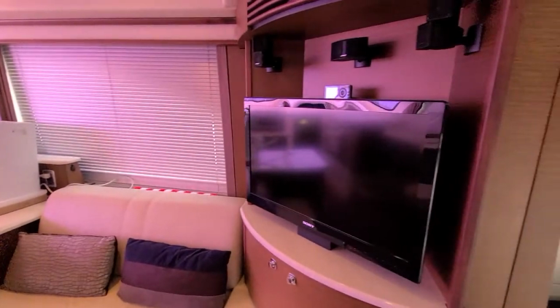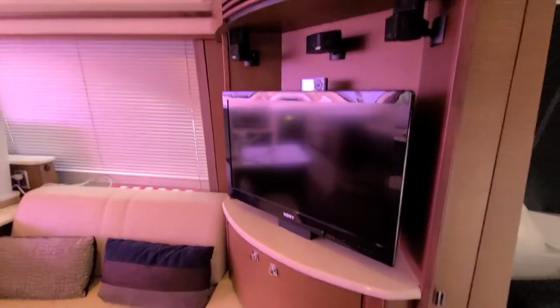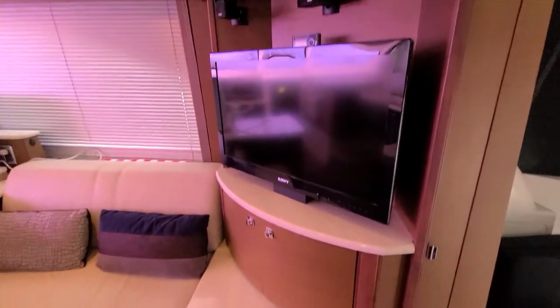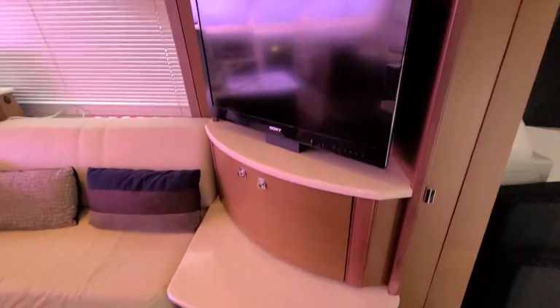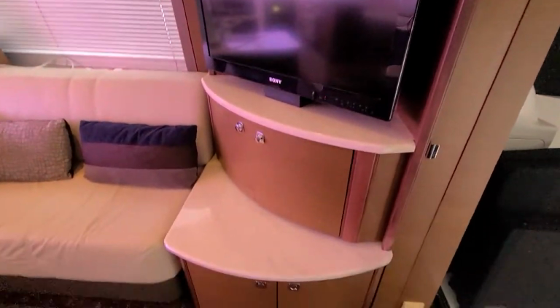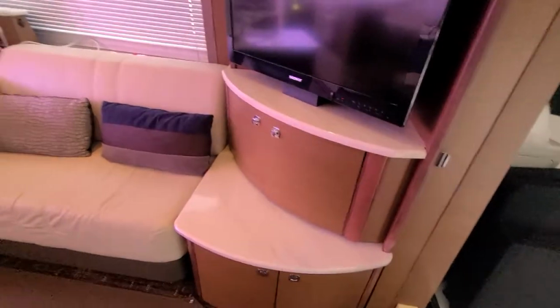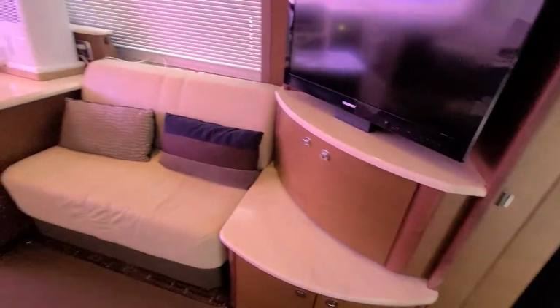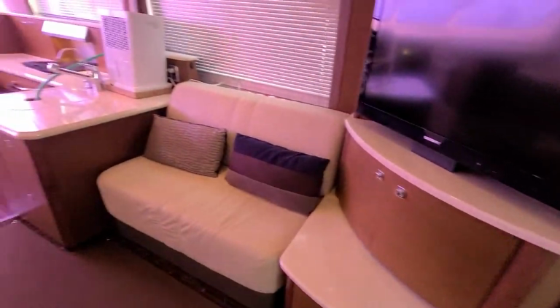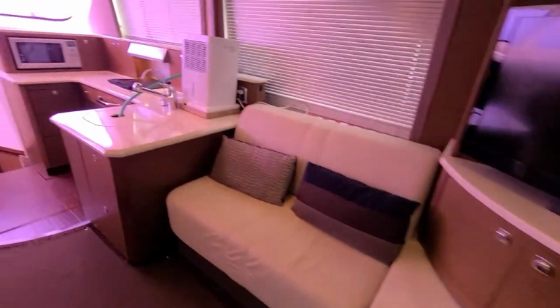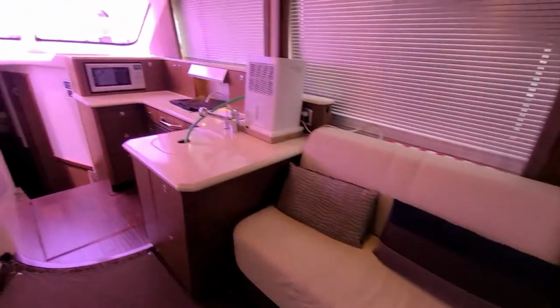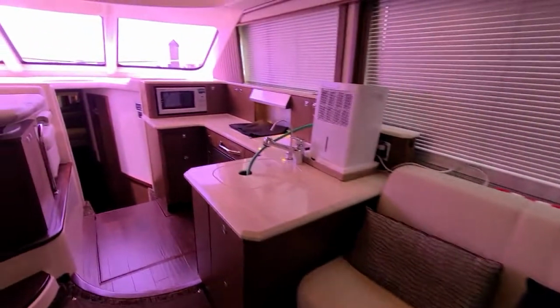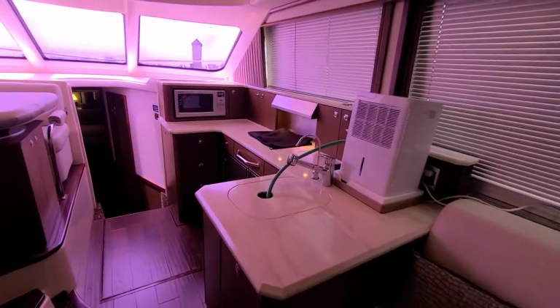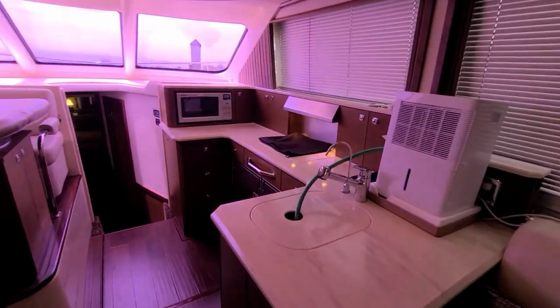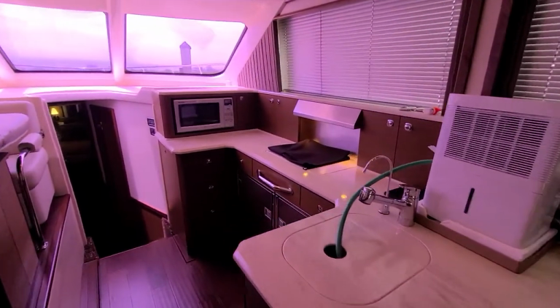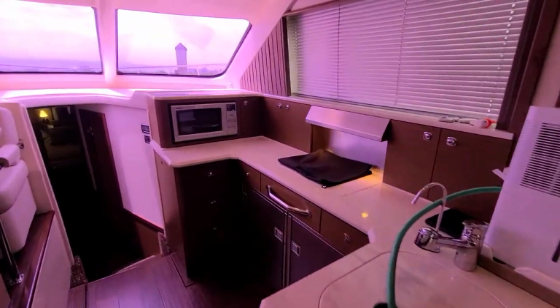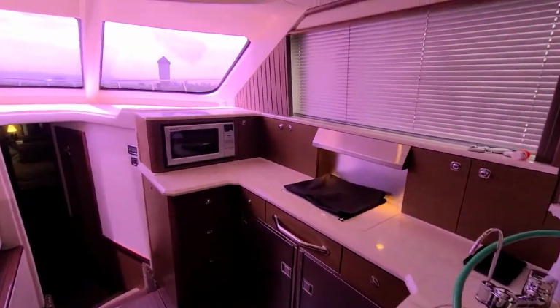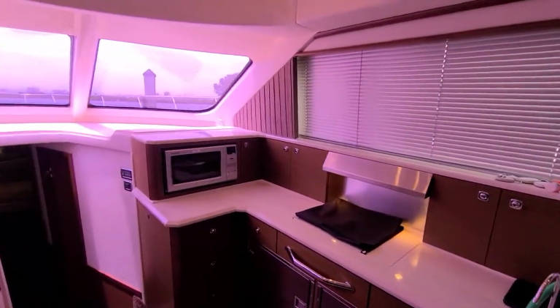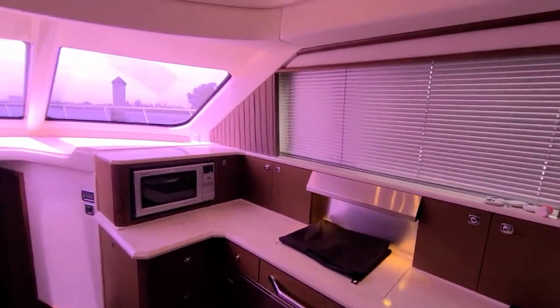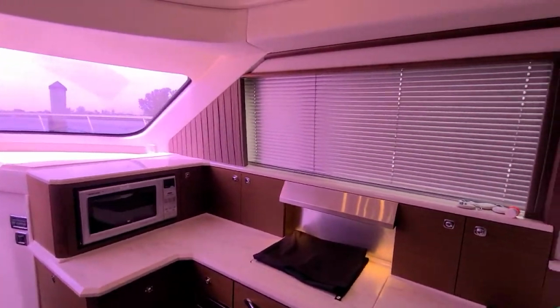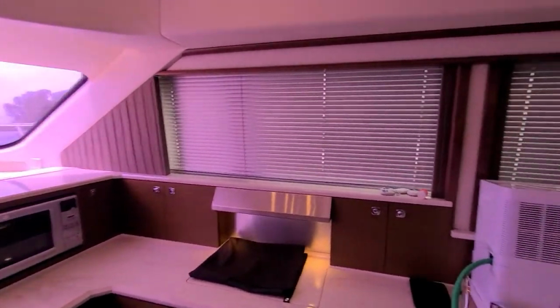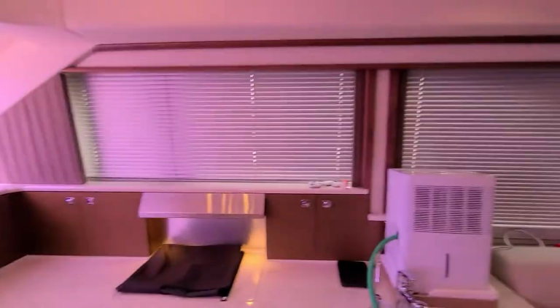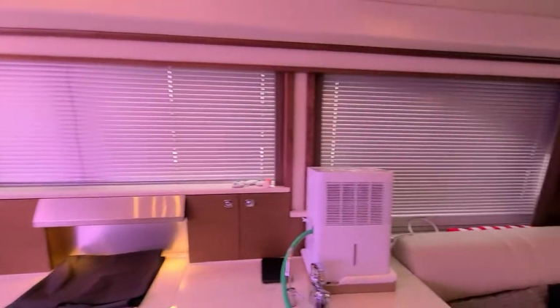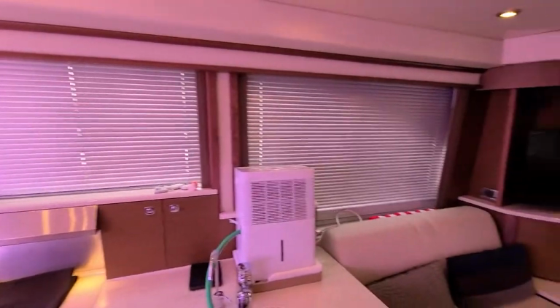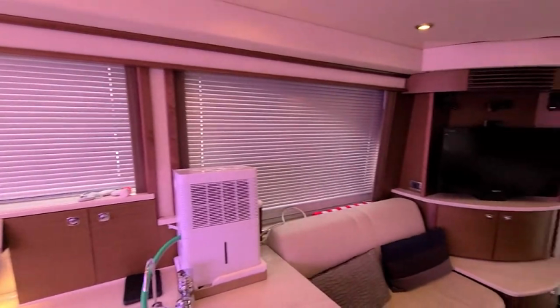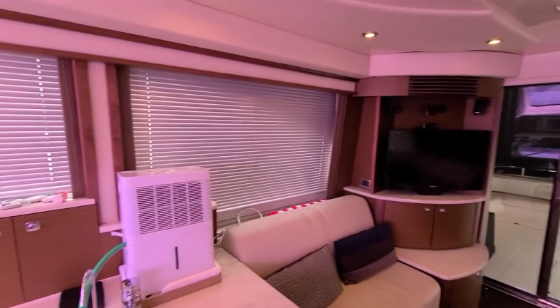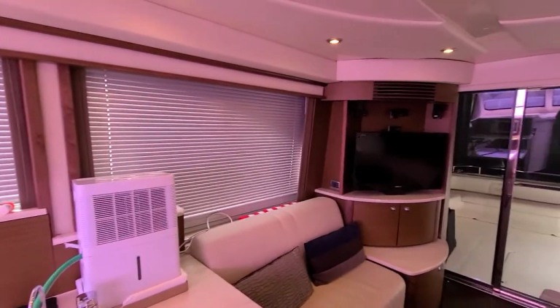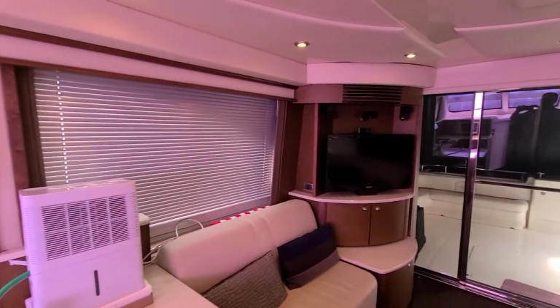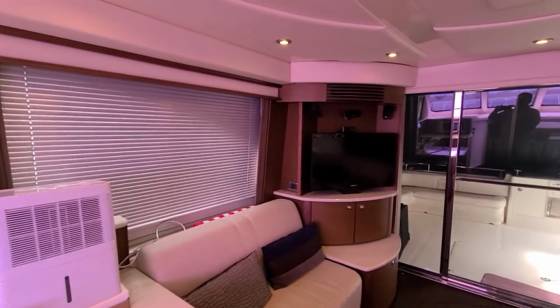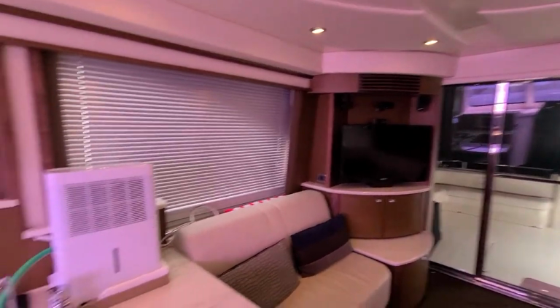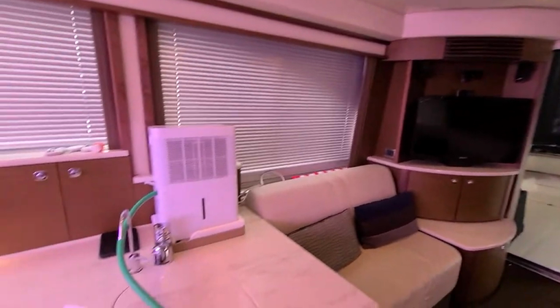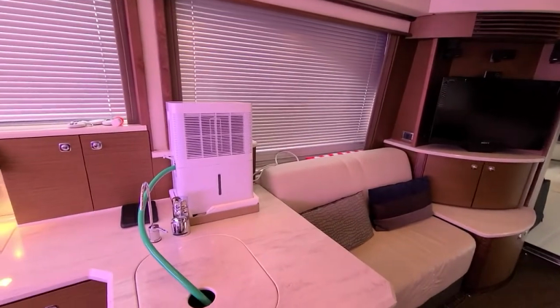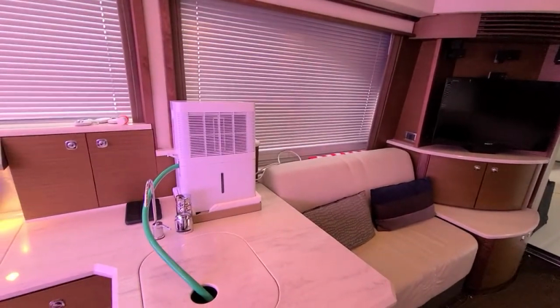Here's your entertainment center. The boat doesn't have any musty smell or anything like that — that's one of the things we look for. You can tell they keep the air running and they've got a dehumidifier going as well.